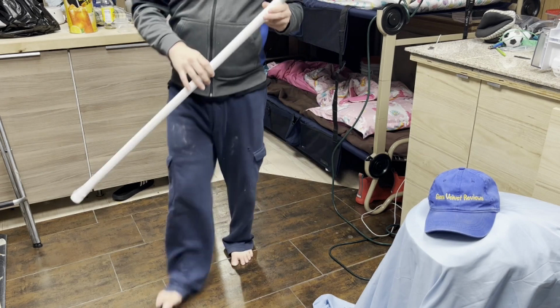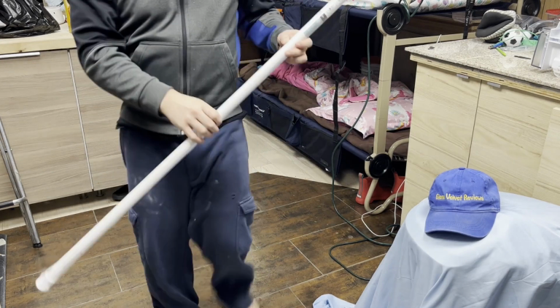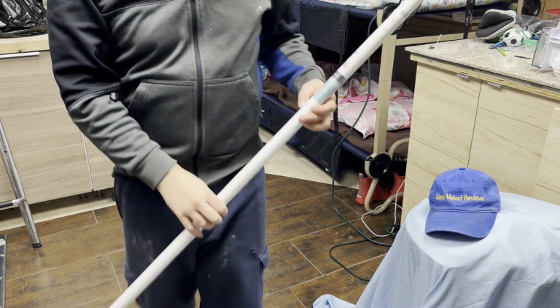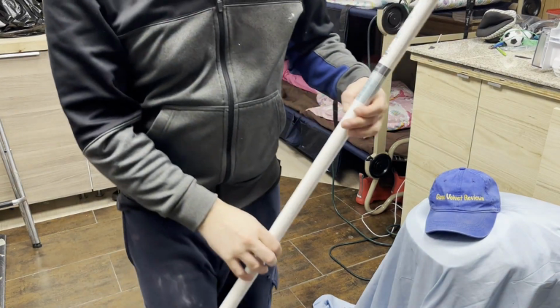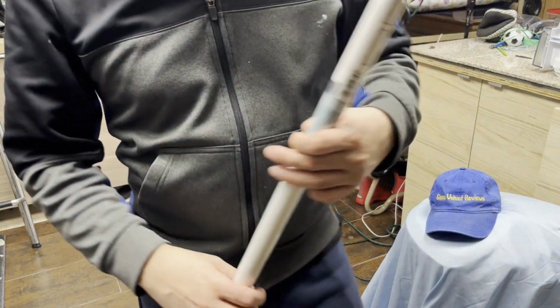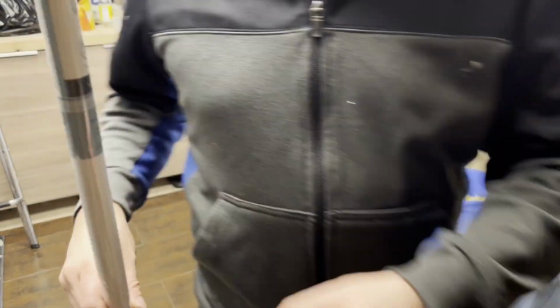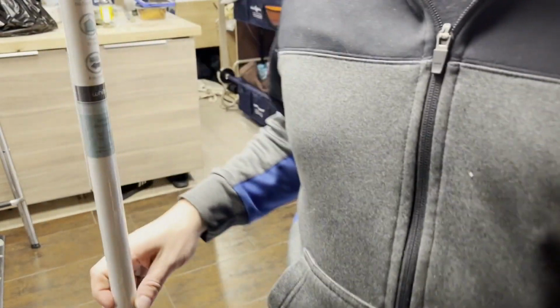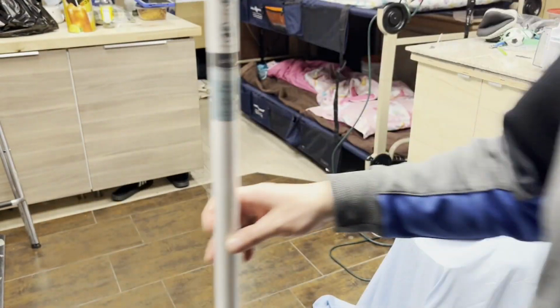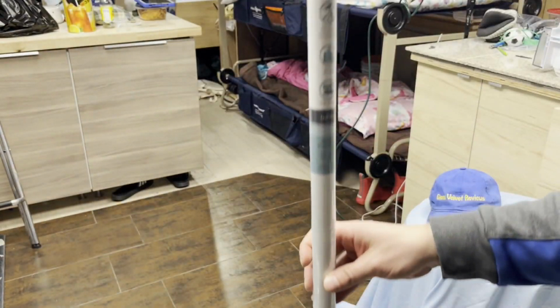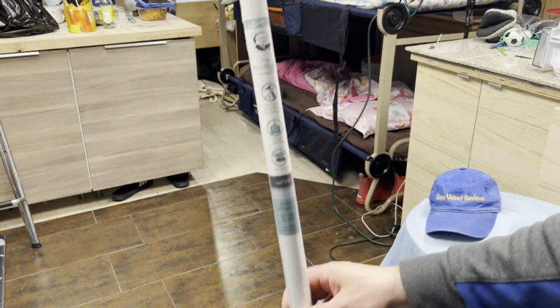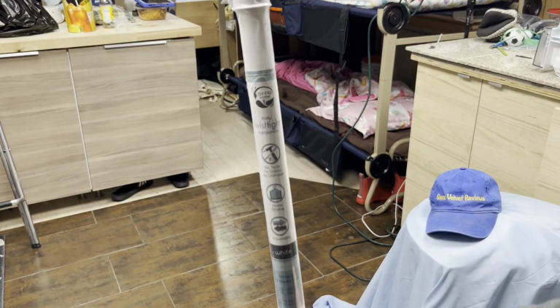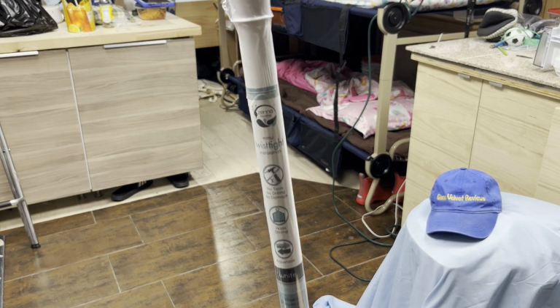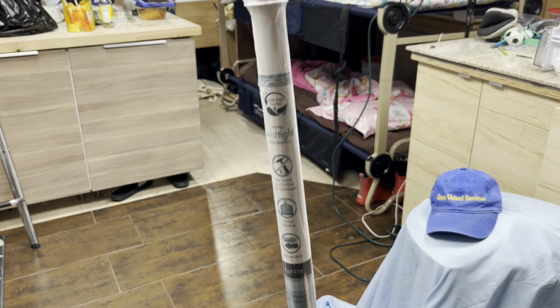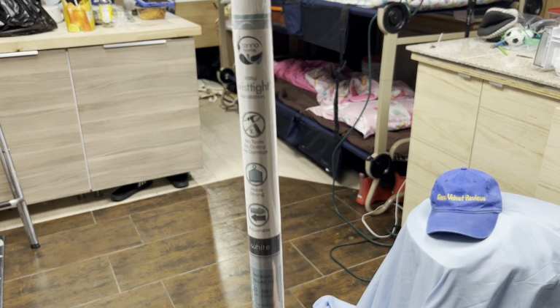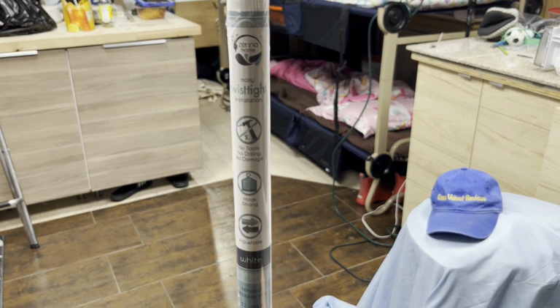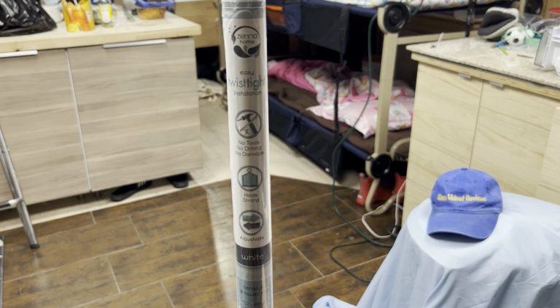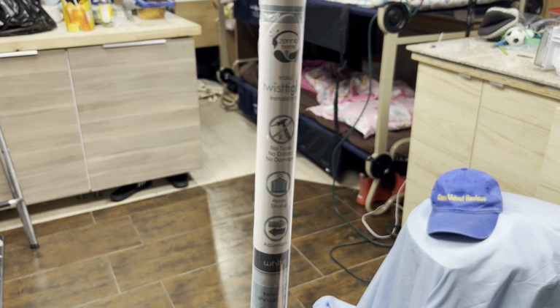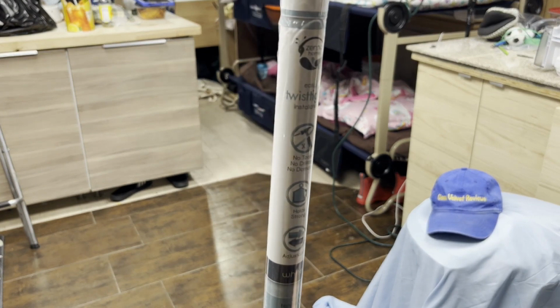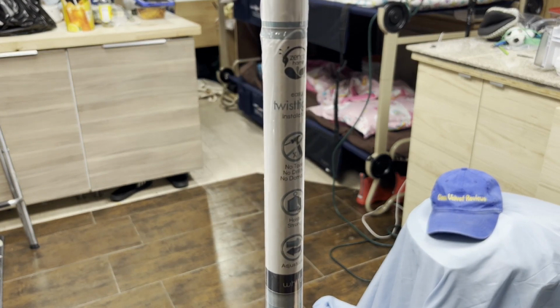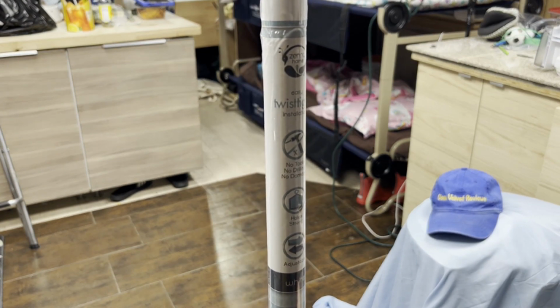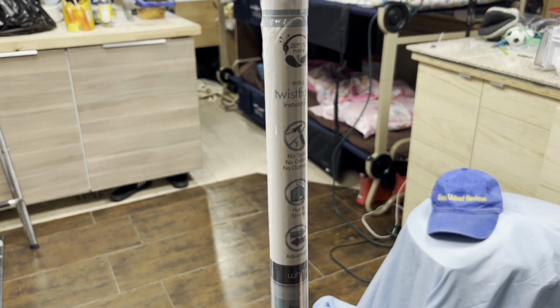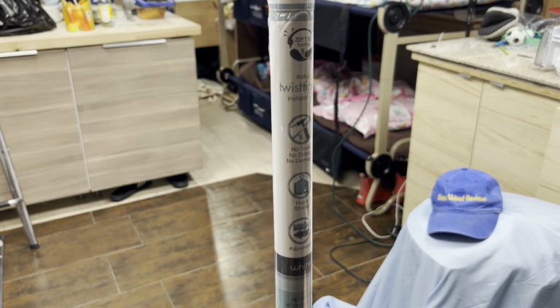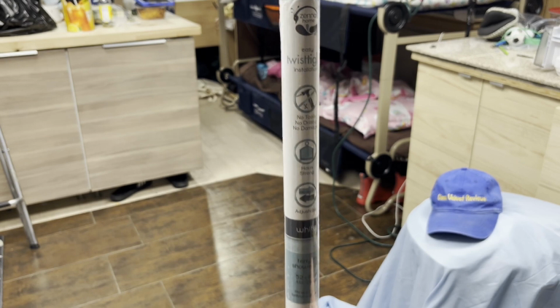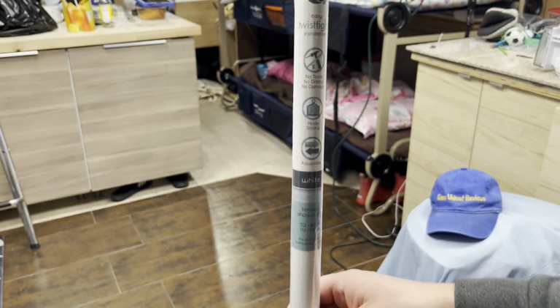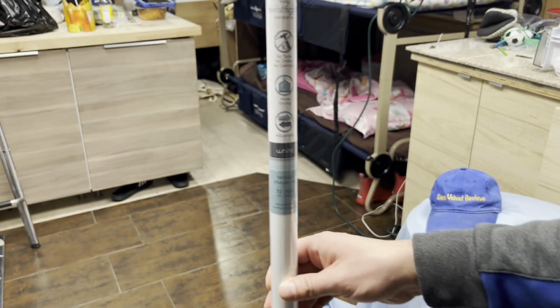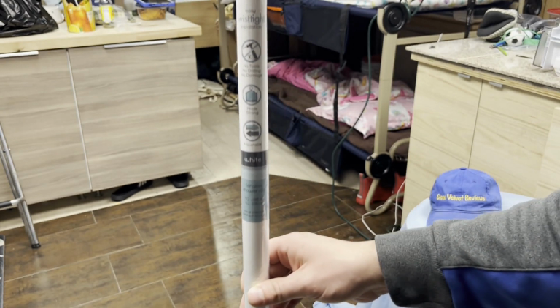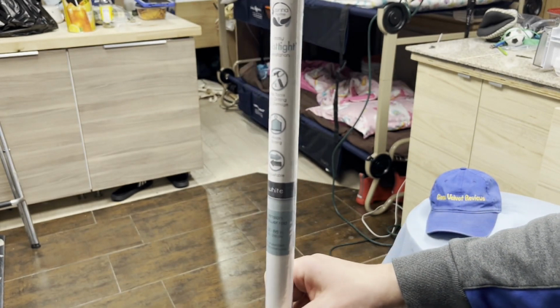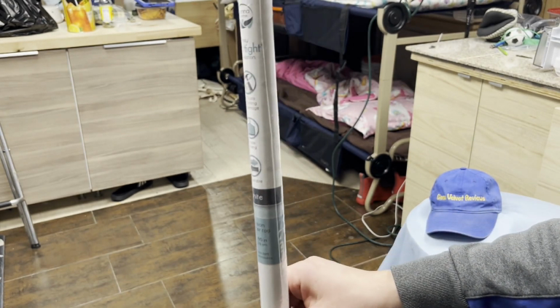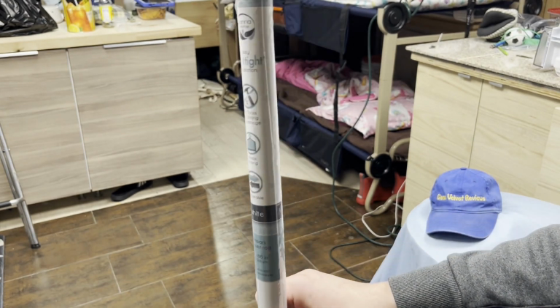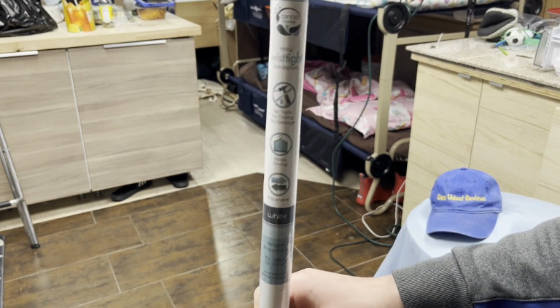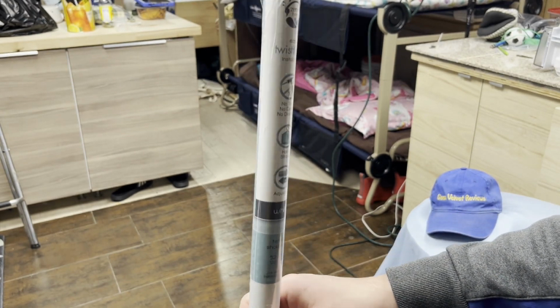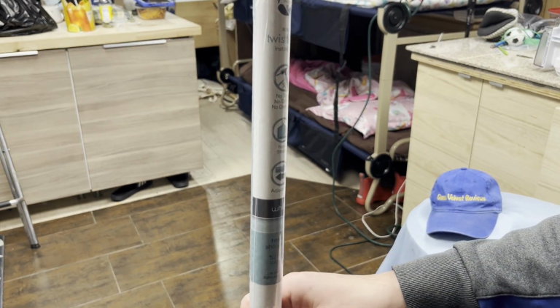So I got a Zenna — it's called Zenna. I think they sell it at Home Depot and a couple other places, so that's why I got it. I know the brand name — I bought this before and it was decent. I'm not going to say it's the best, but I'm going to say it was decent.